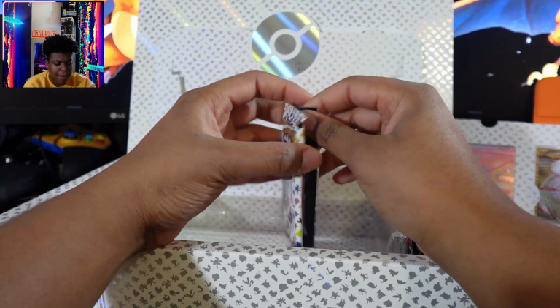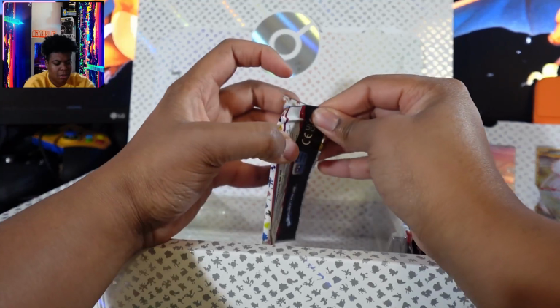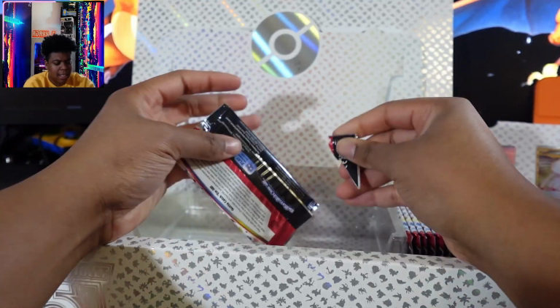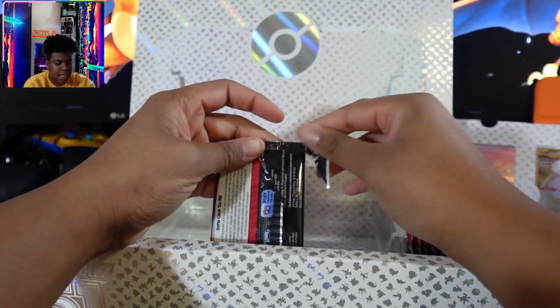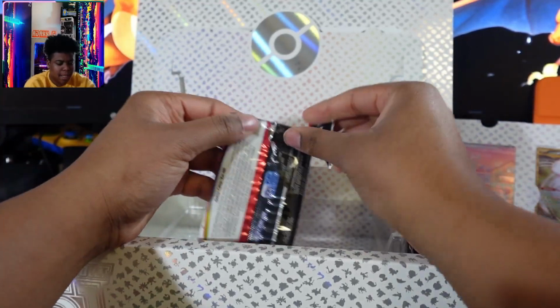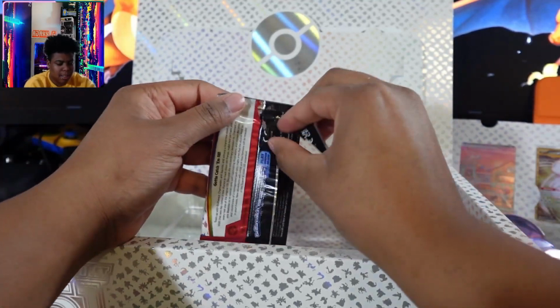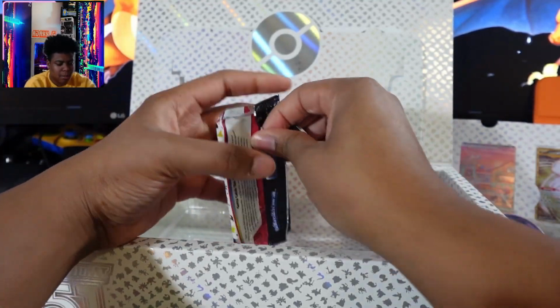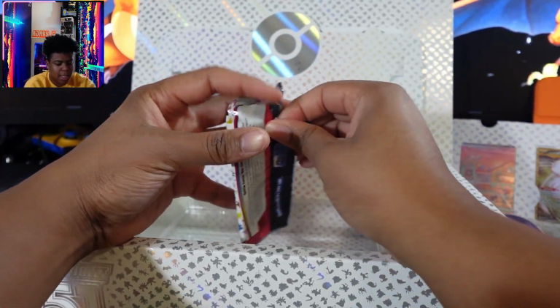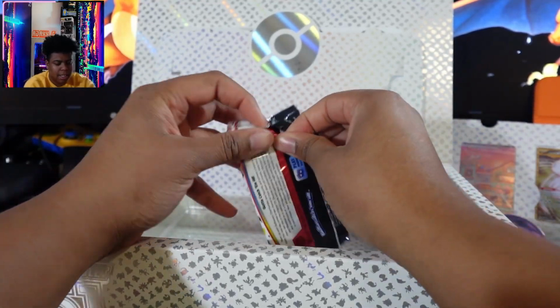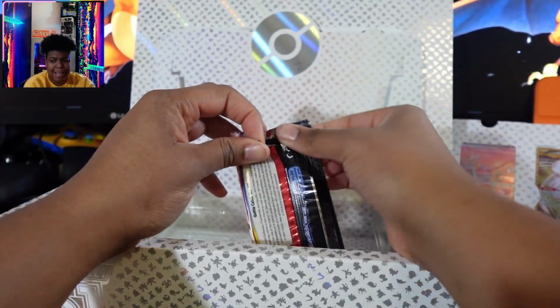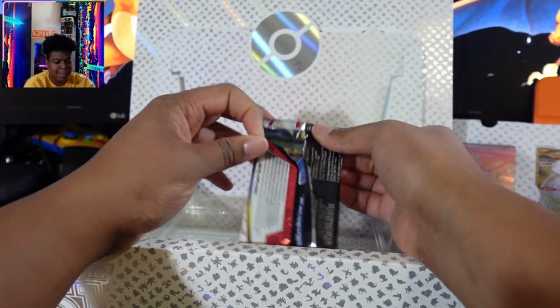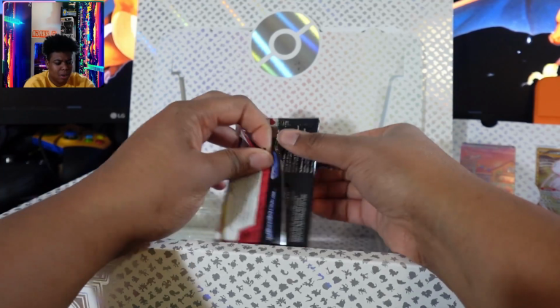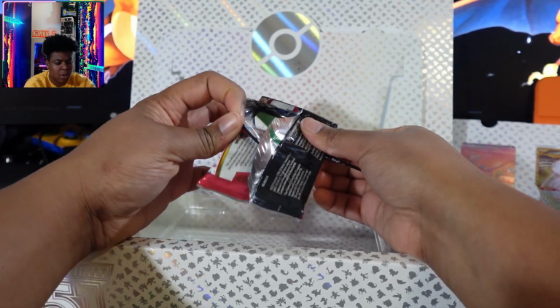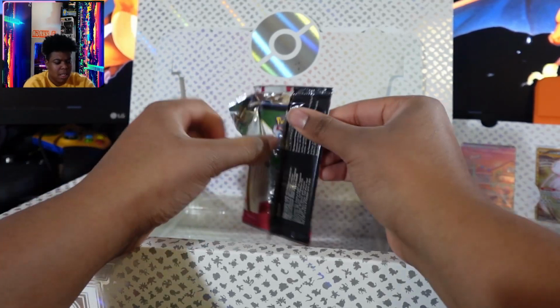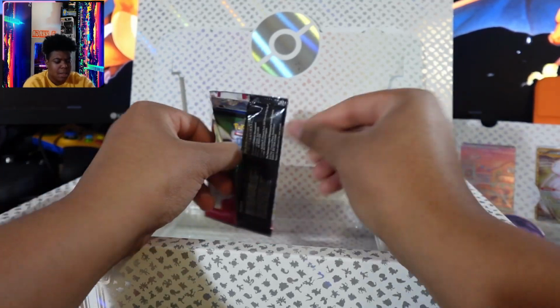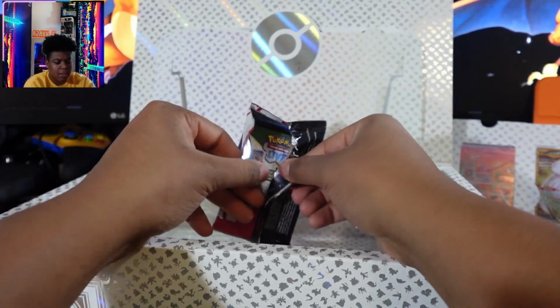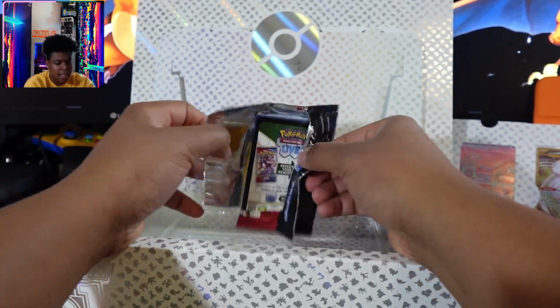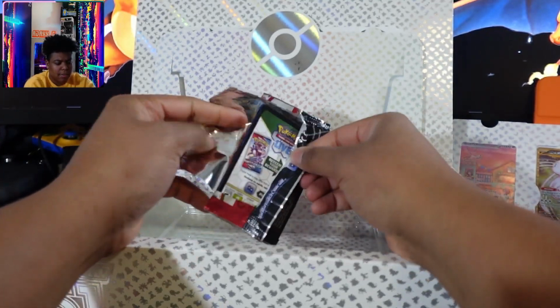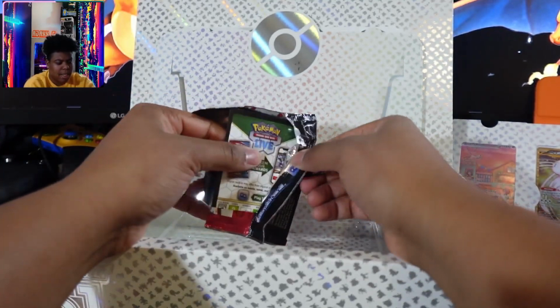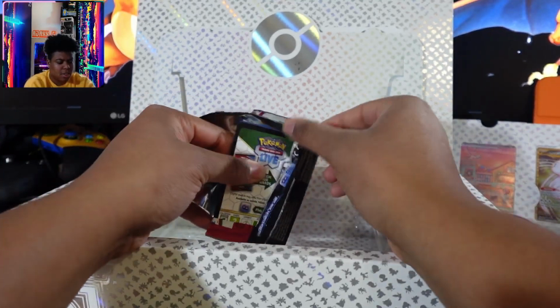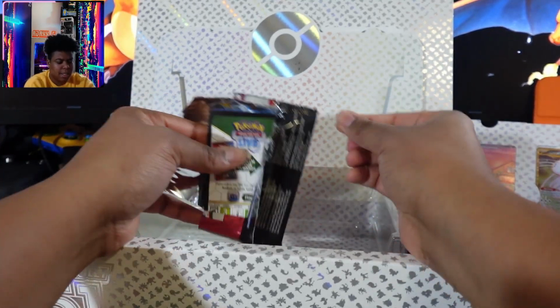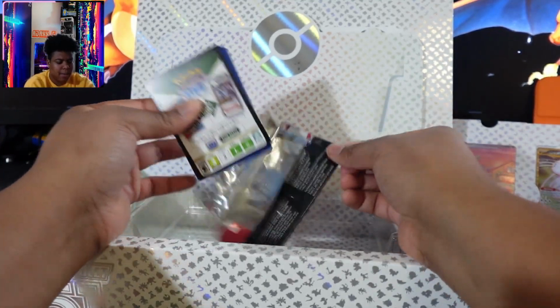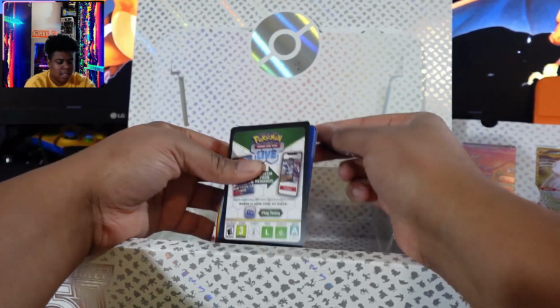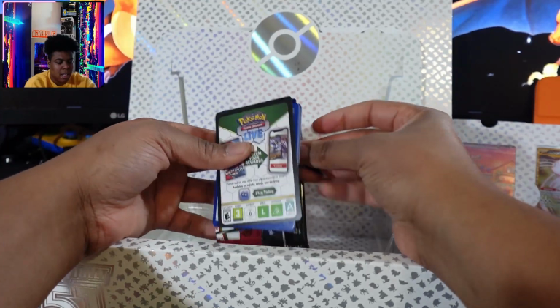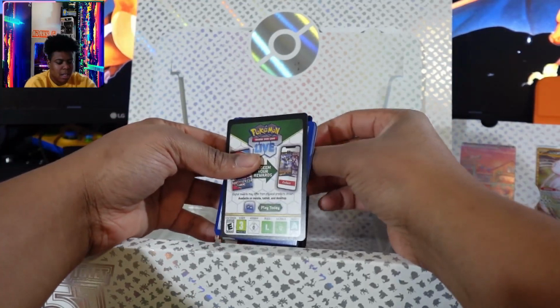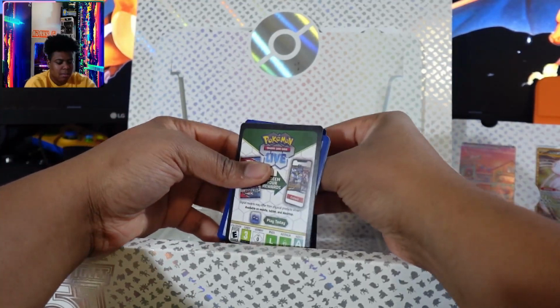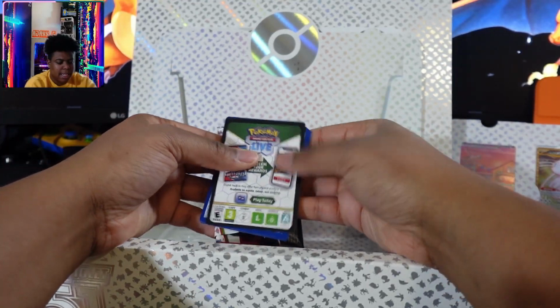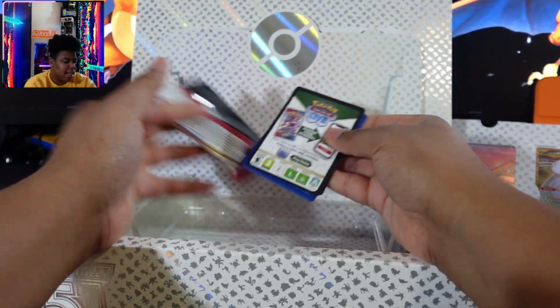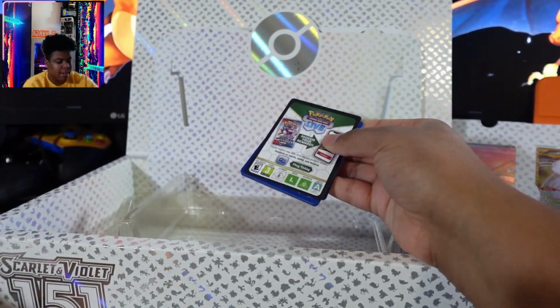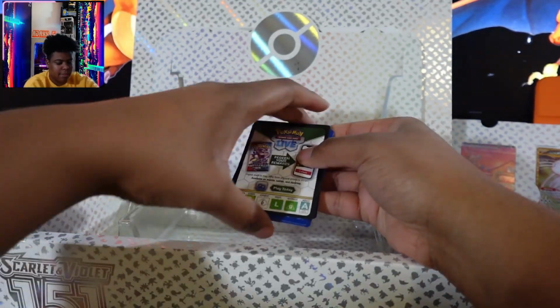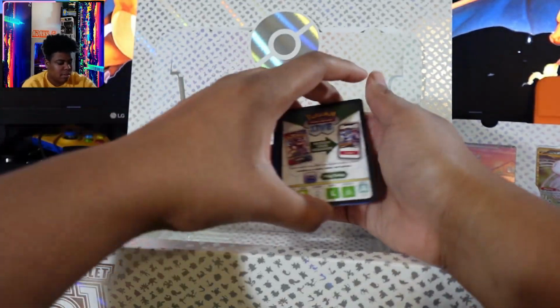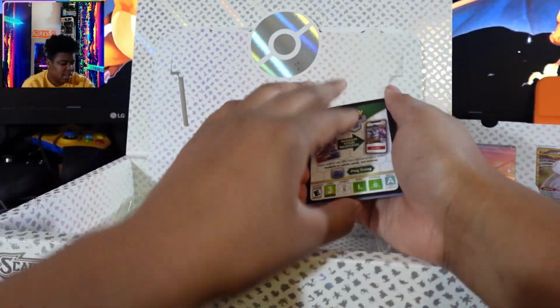And people are like, 'Oh, just sell them.' I'm like, one — you can't get that much. It's going to cost me more to ship it out than it is to just trade it with somebody that wants it, and I can get something that I don't have.